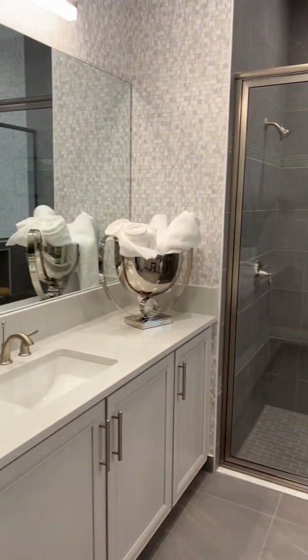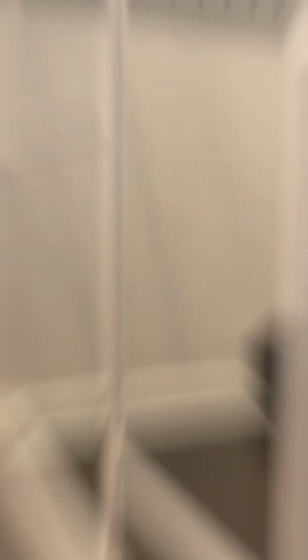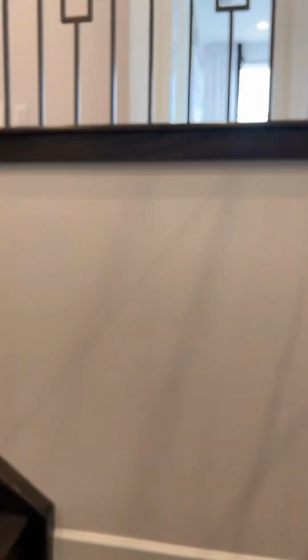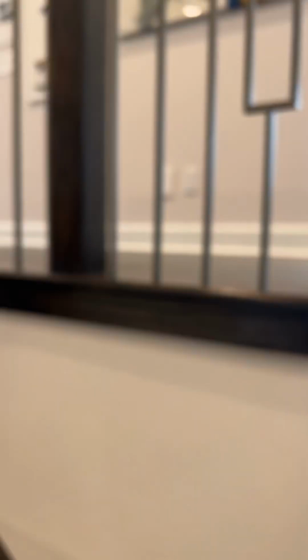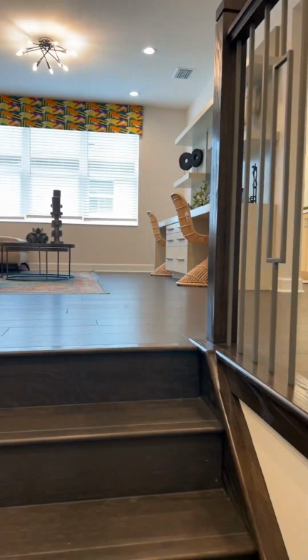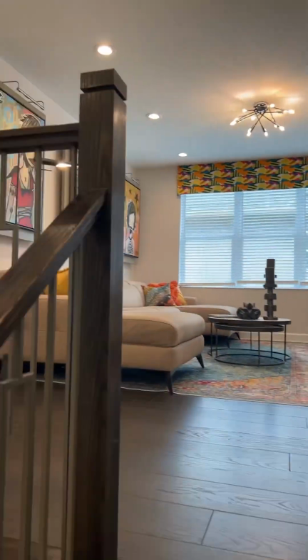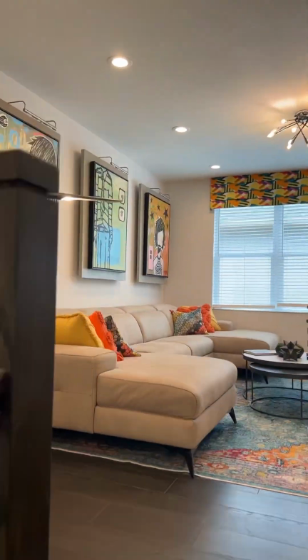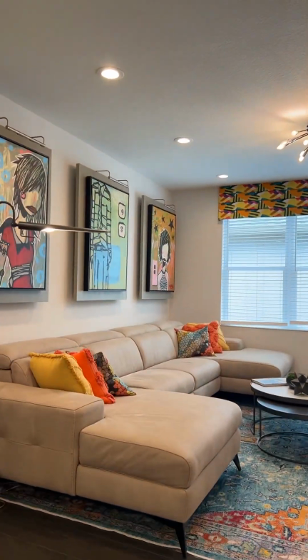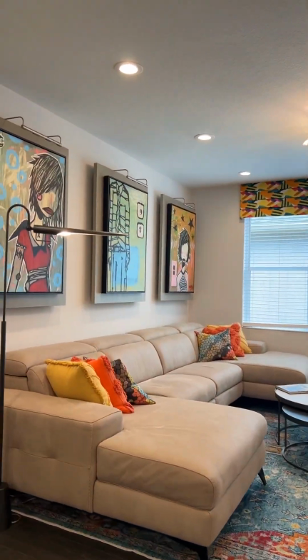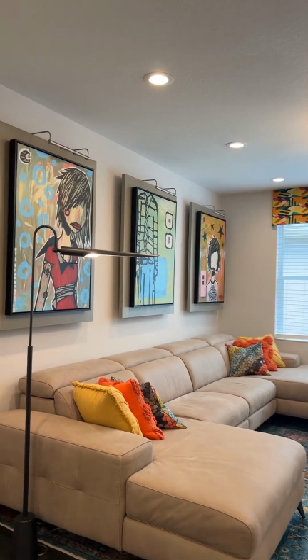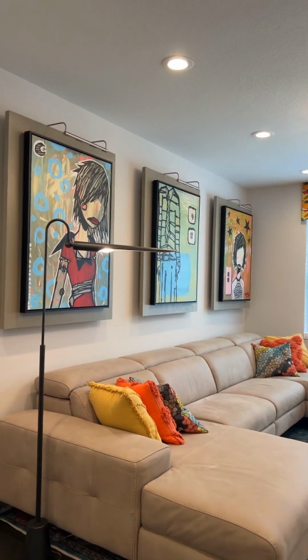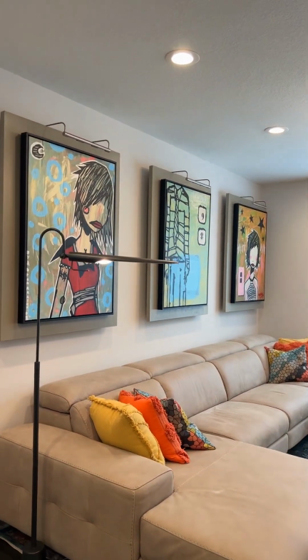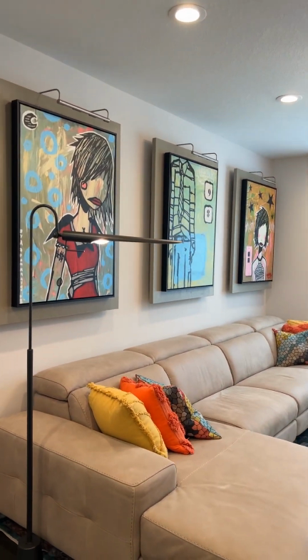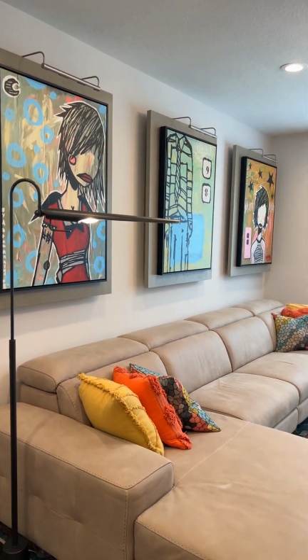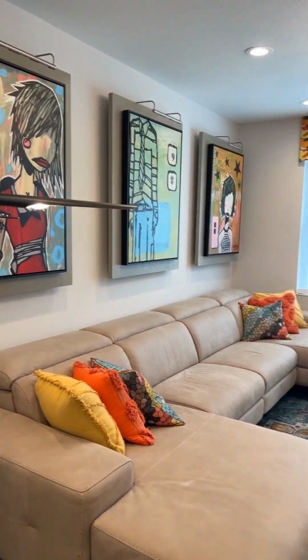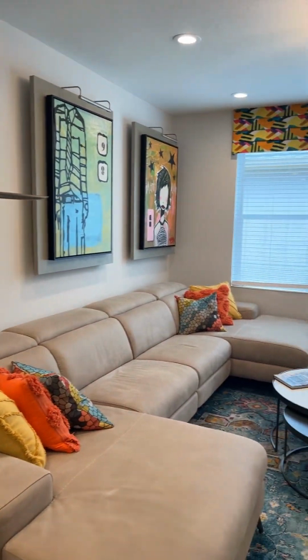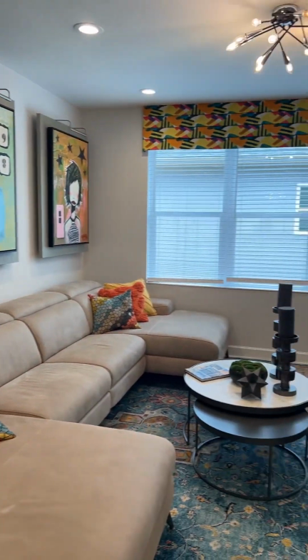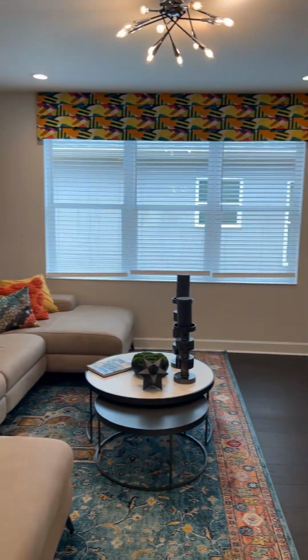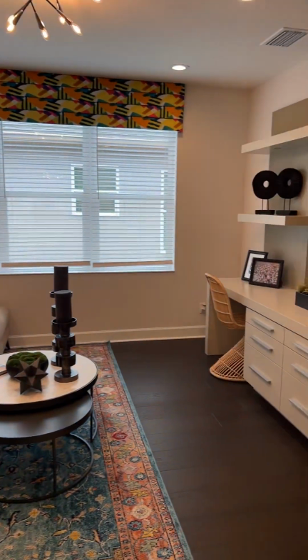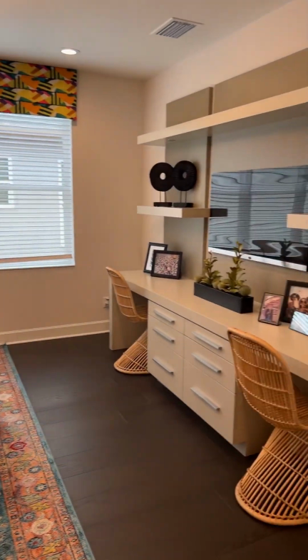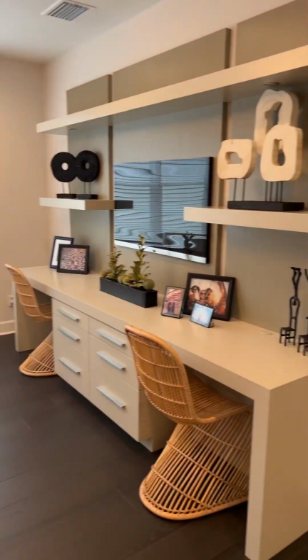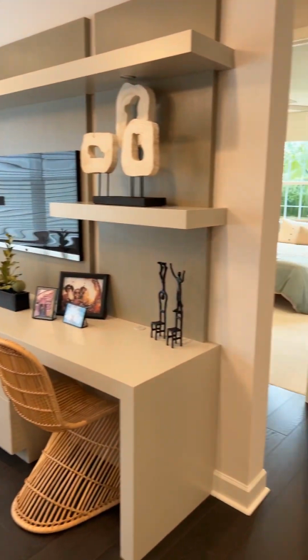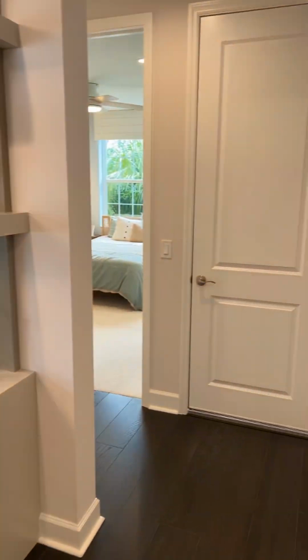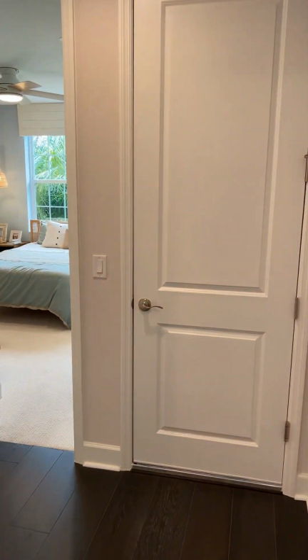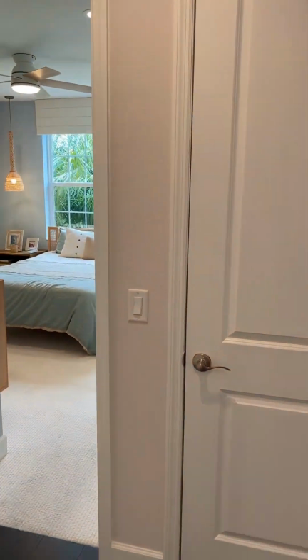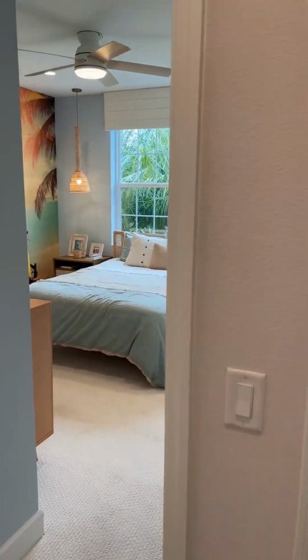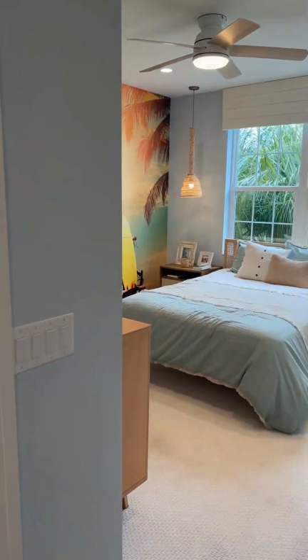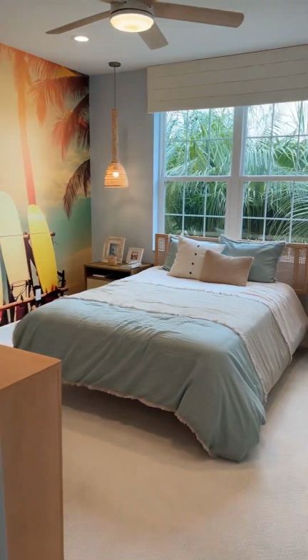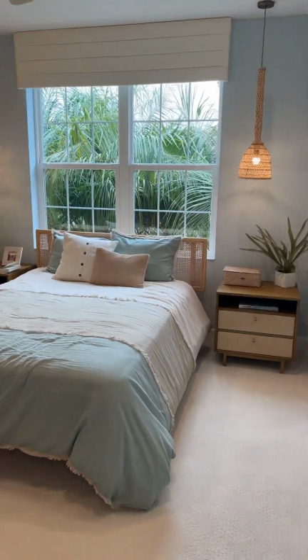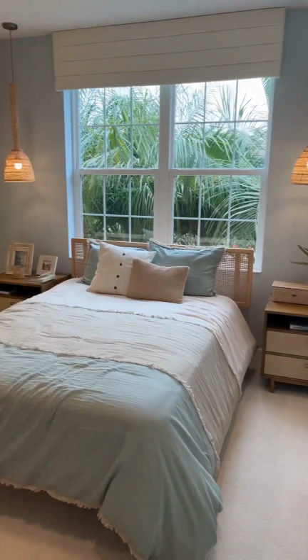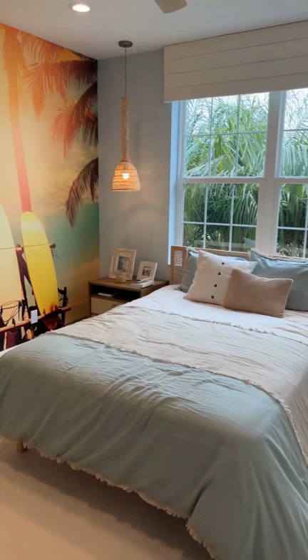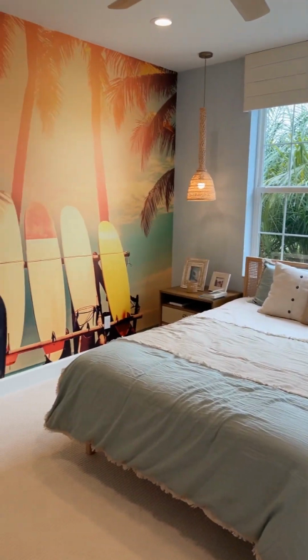Now it's time to explore upstairs. Here we have this cozy loft space, which can have many different uses for your family. There are three bedrooms and three bathrooms up here, so I'm just going to walk you through each one real quick.